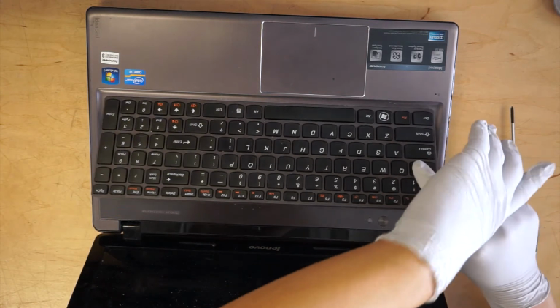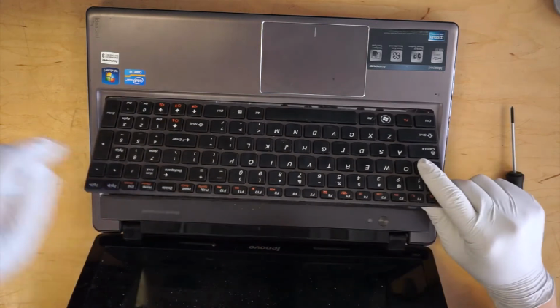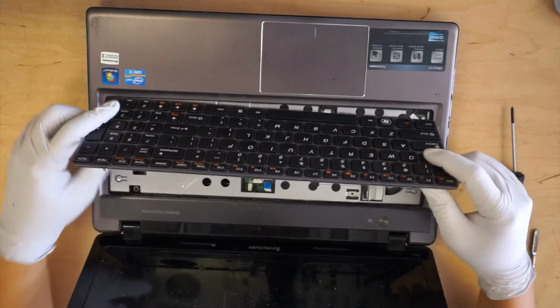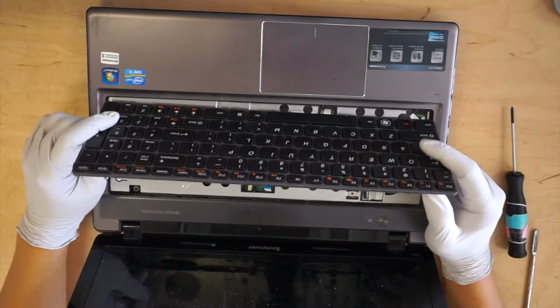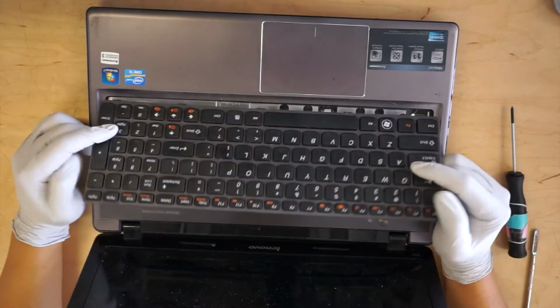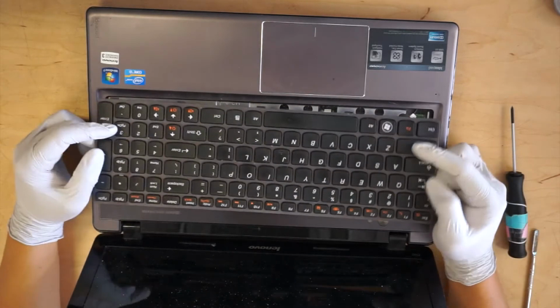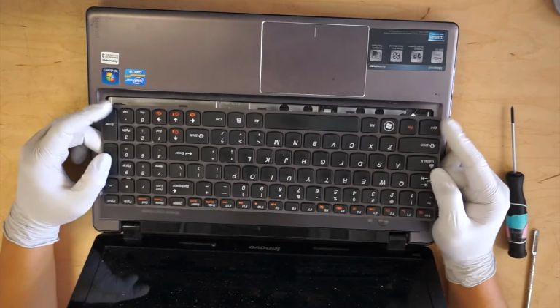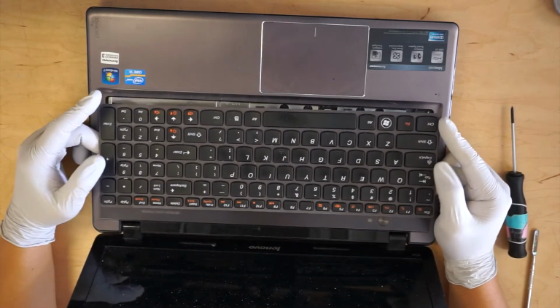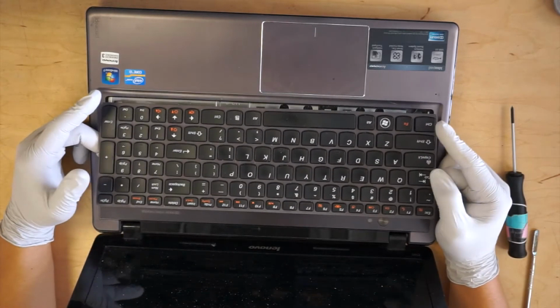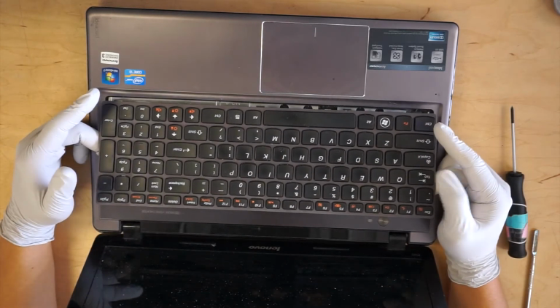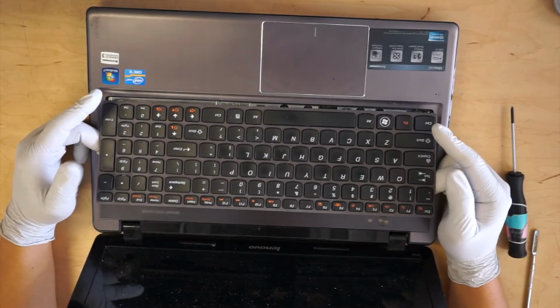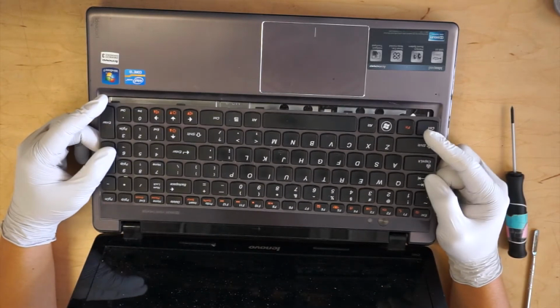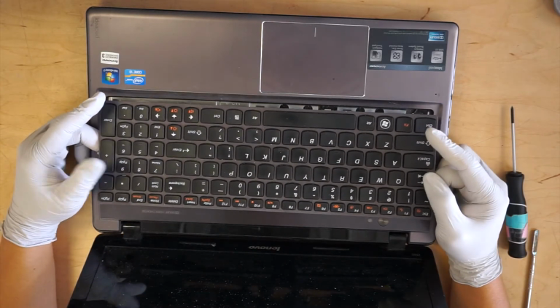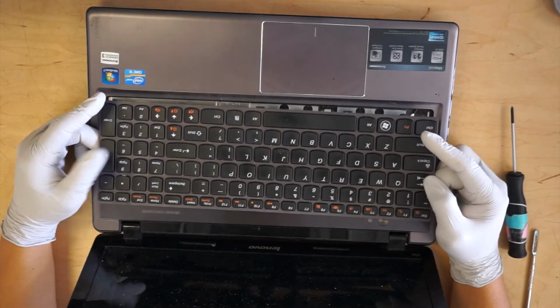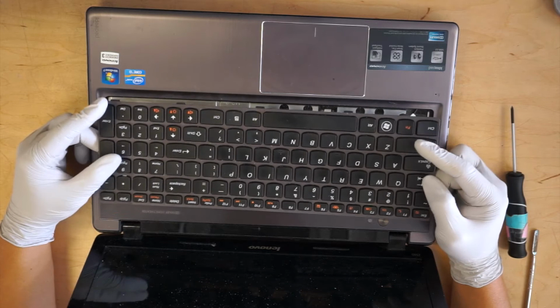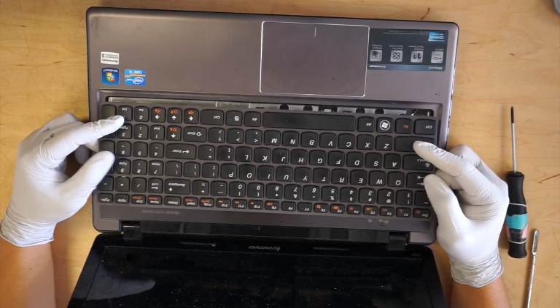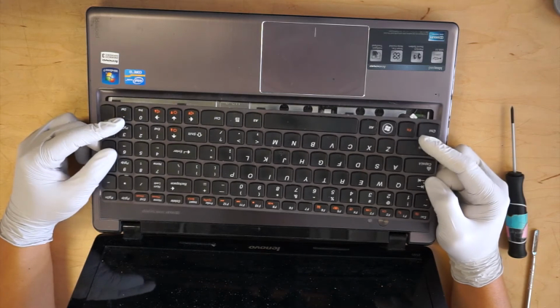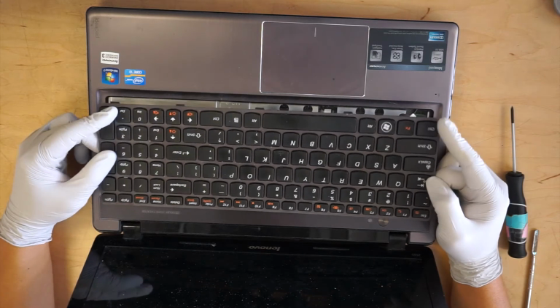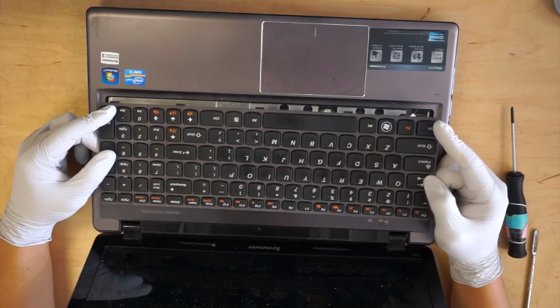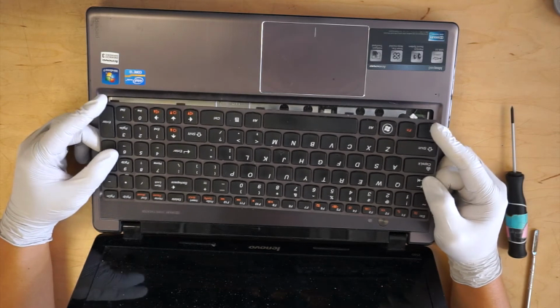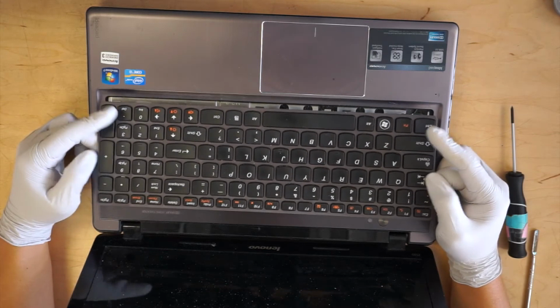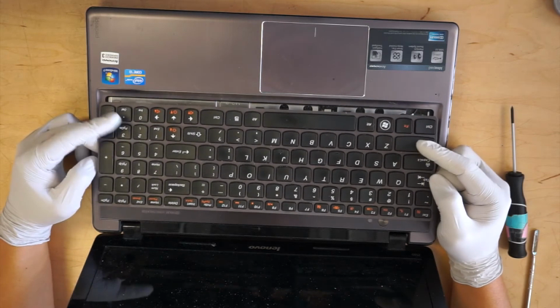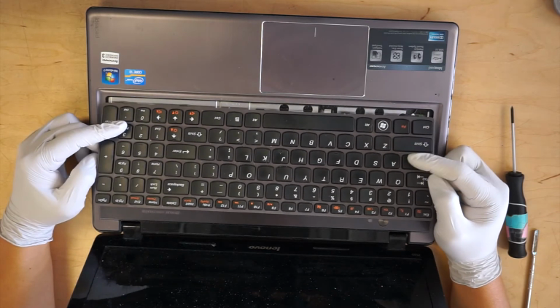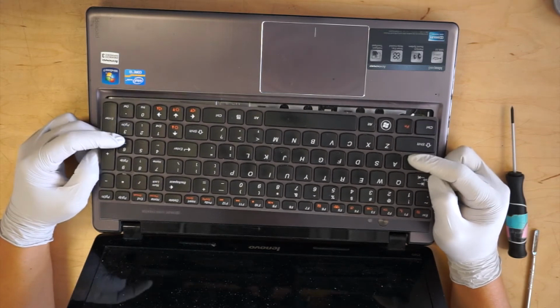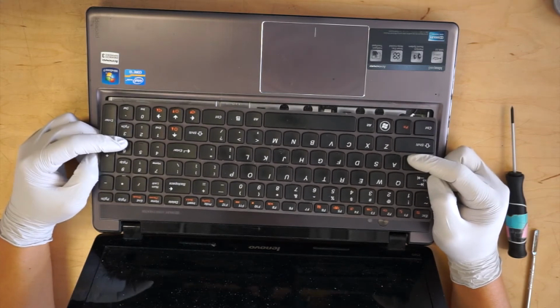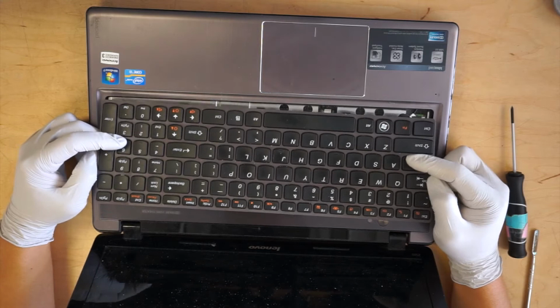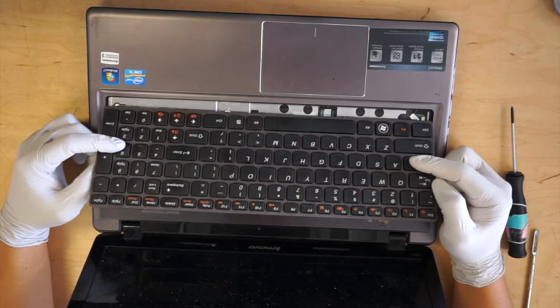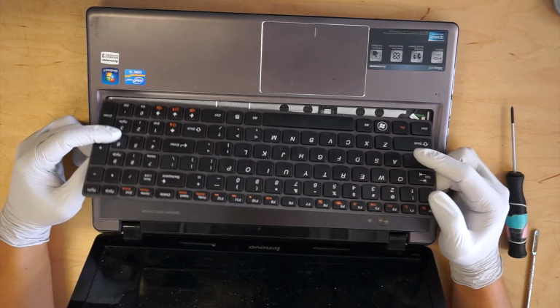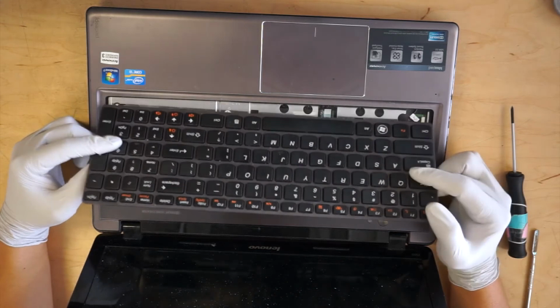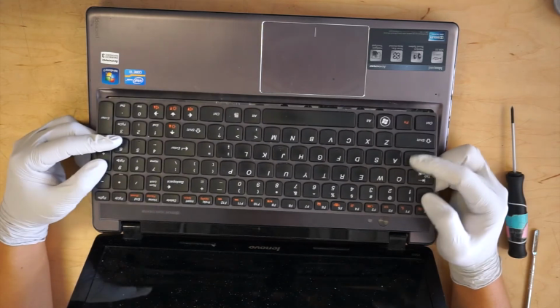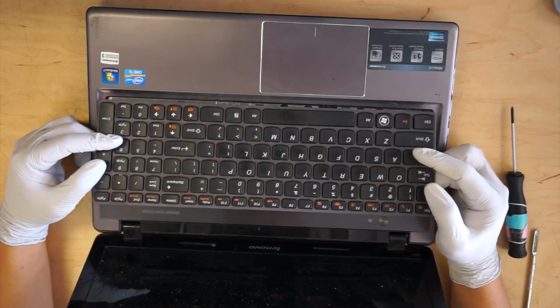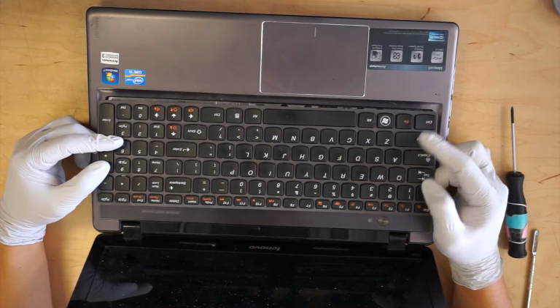This is also to show you how to replace your keyboard. If you spill anything on a key and the keys feel sticky or aren't working, this is how you're going to replace the keyboard.